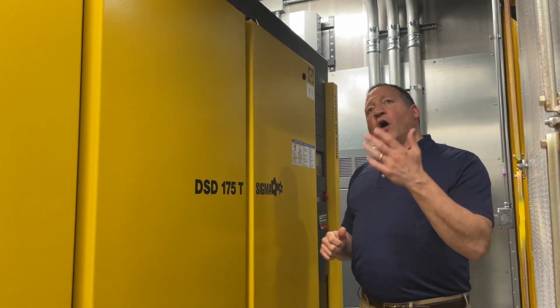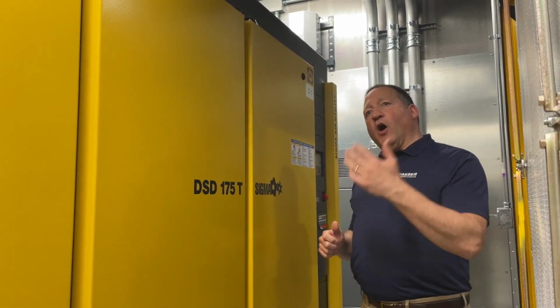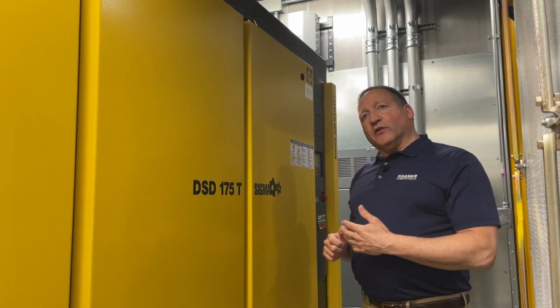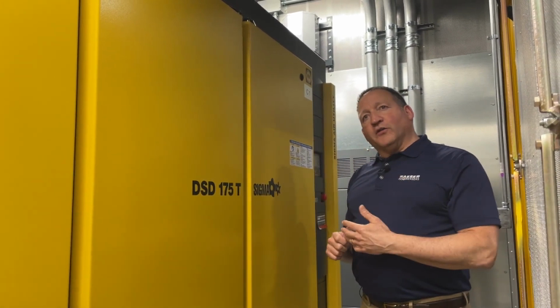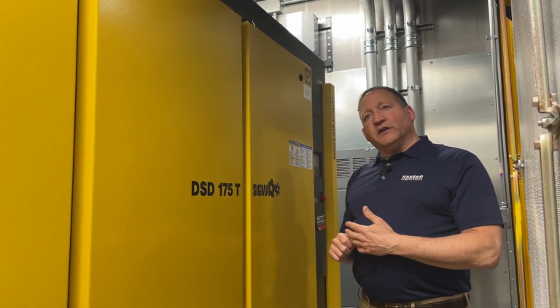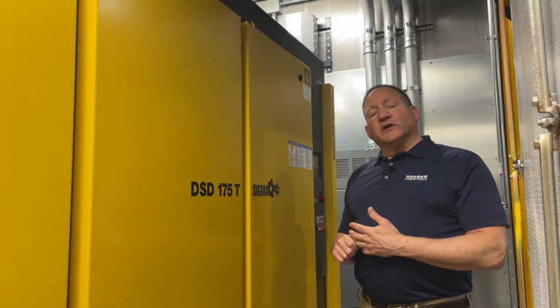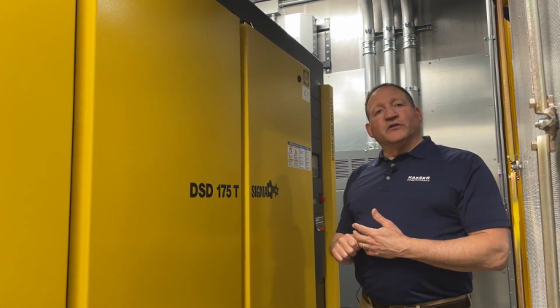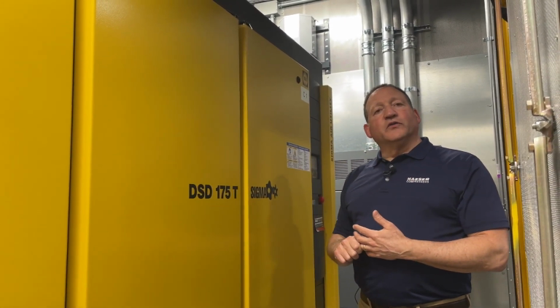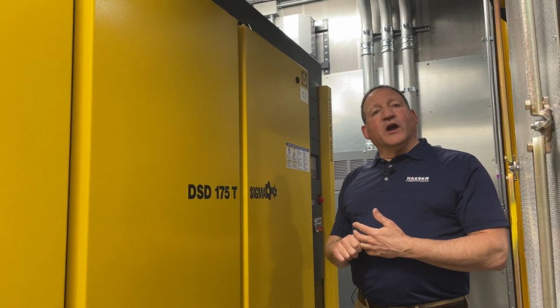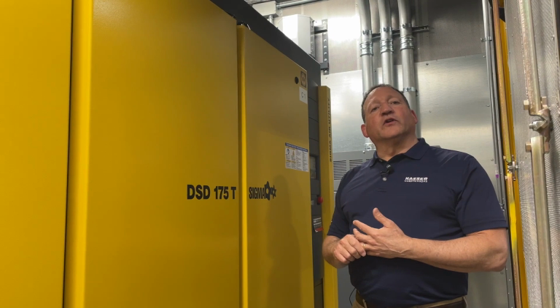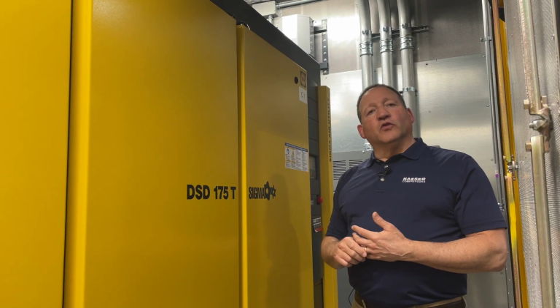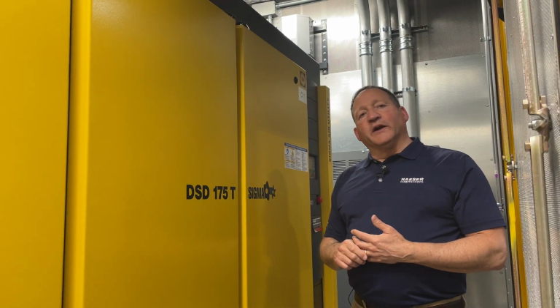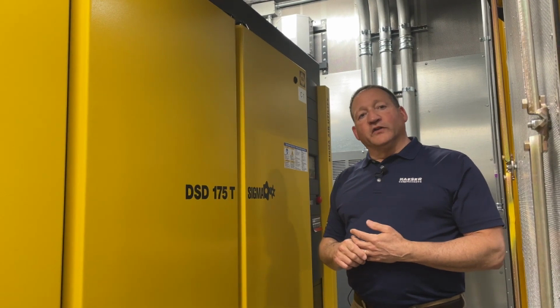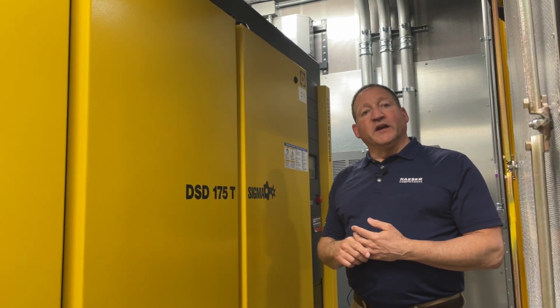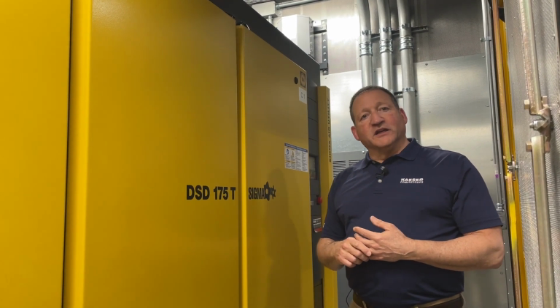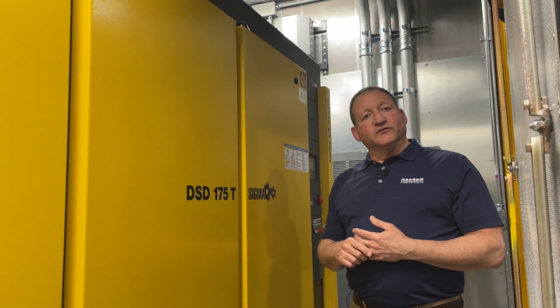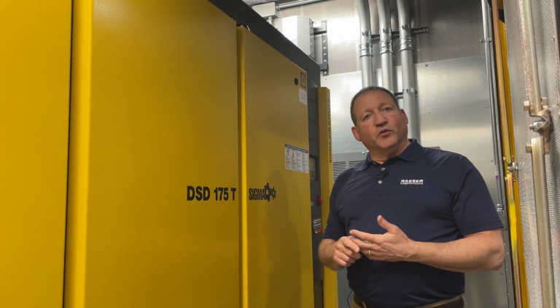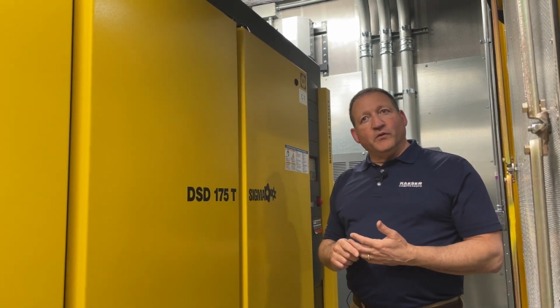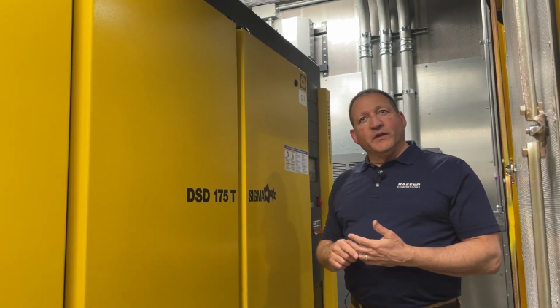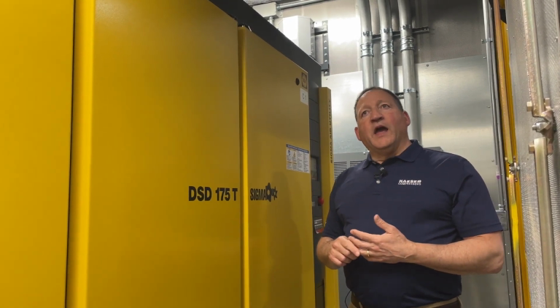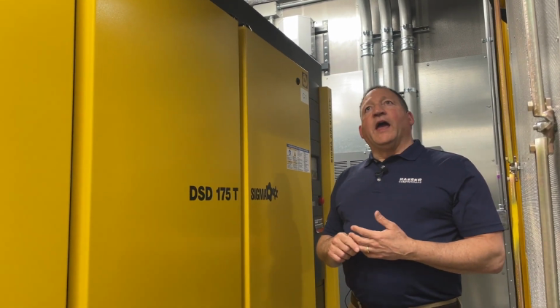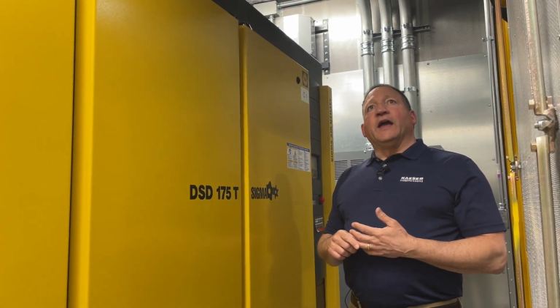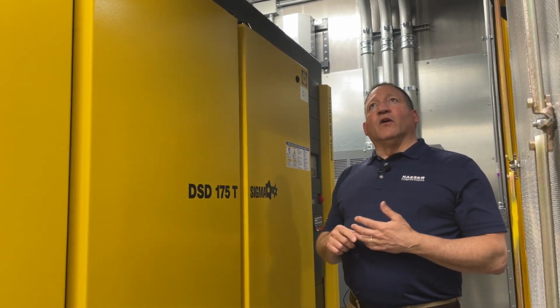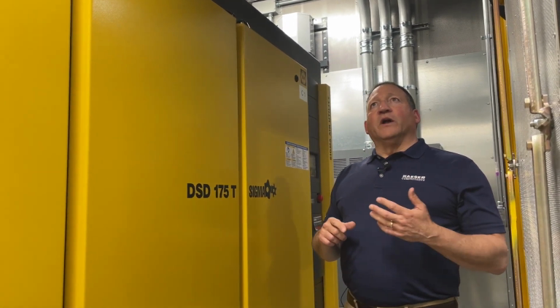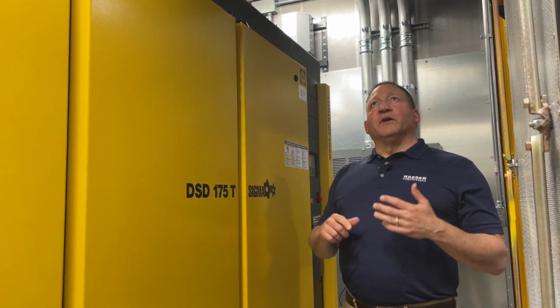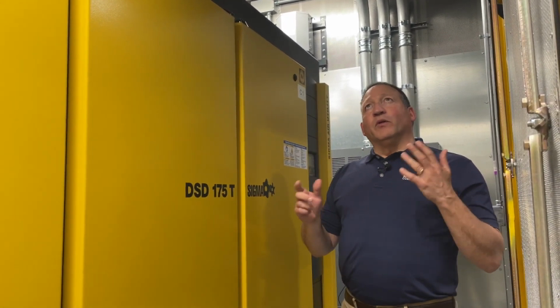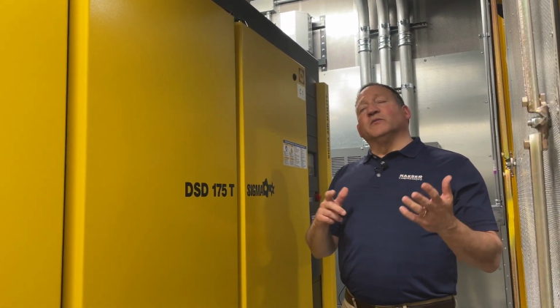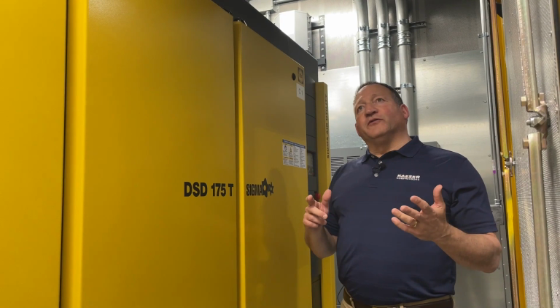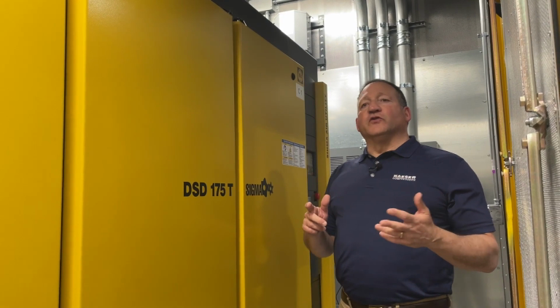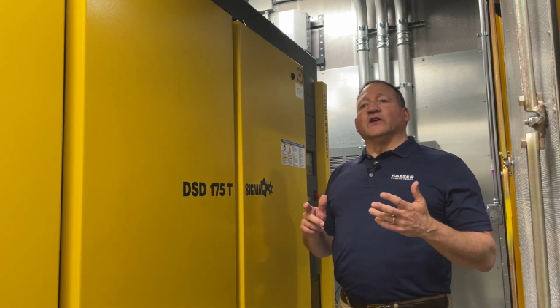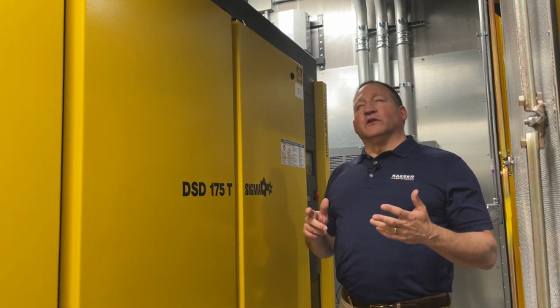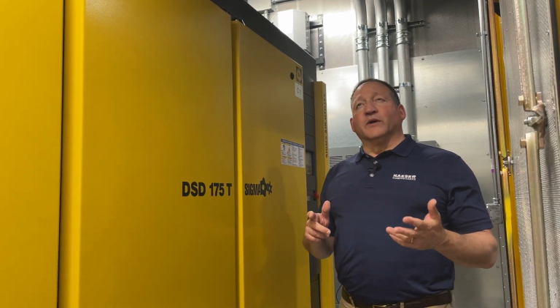All three compressors and dryers are controlled by our Sigma Air Manager 4.0, and I'm going to point out some other features as we look around.